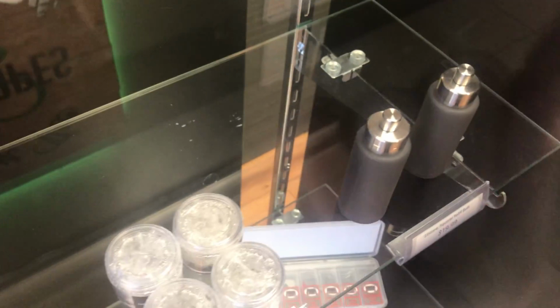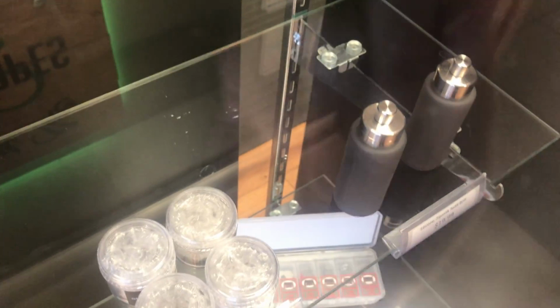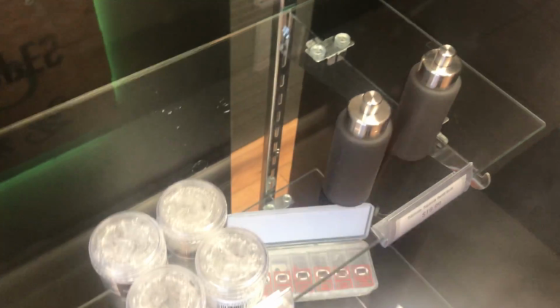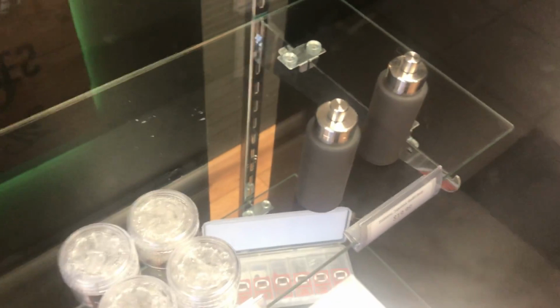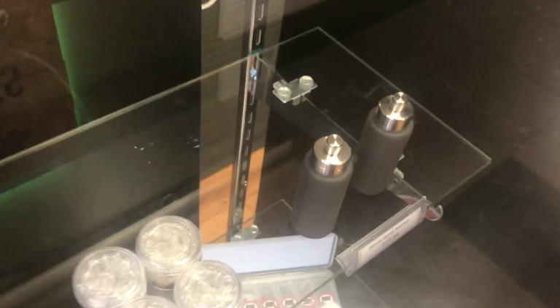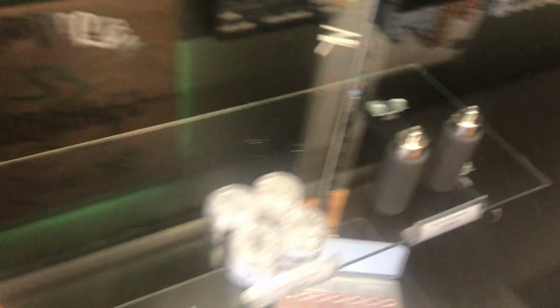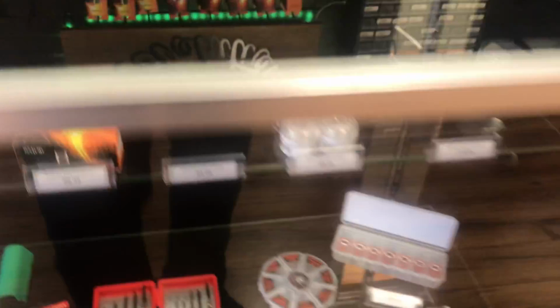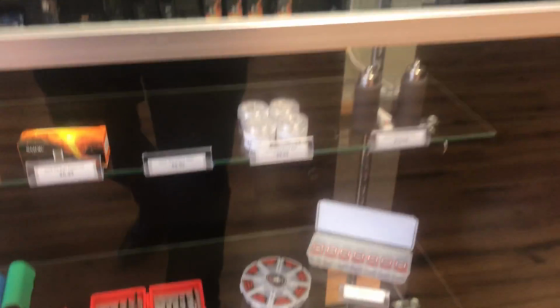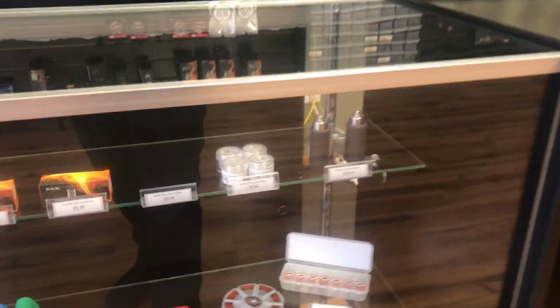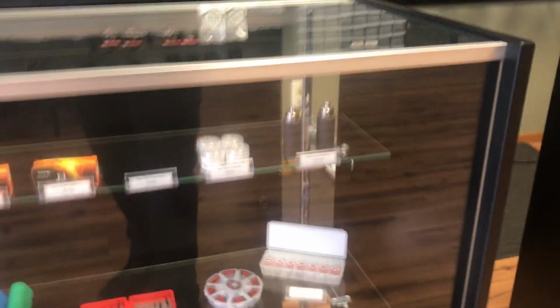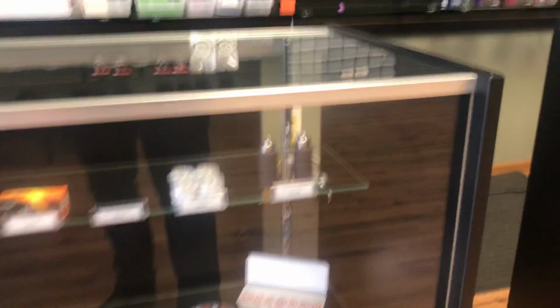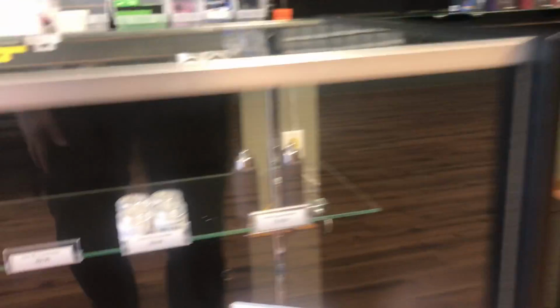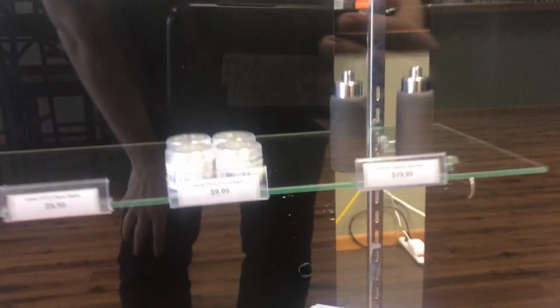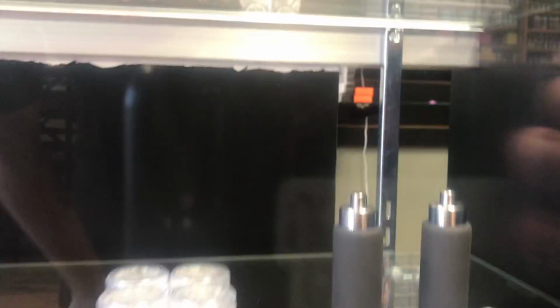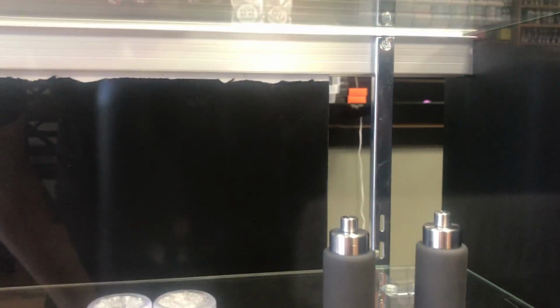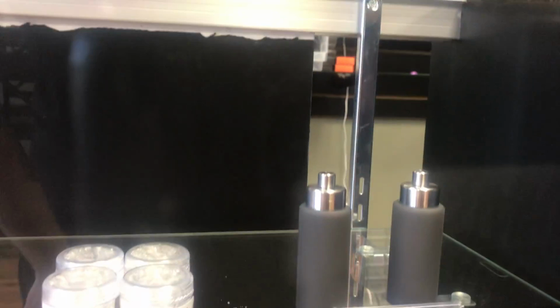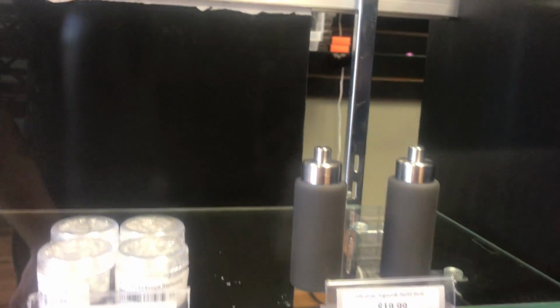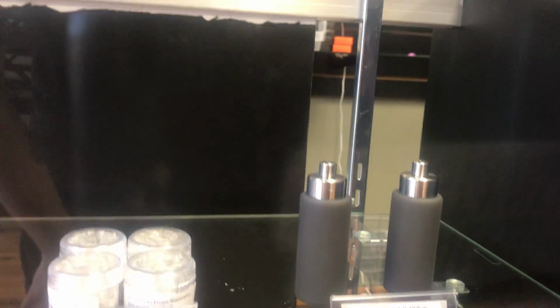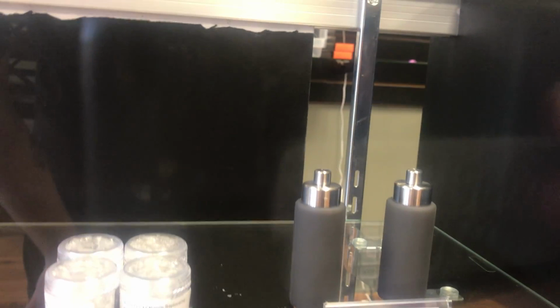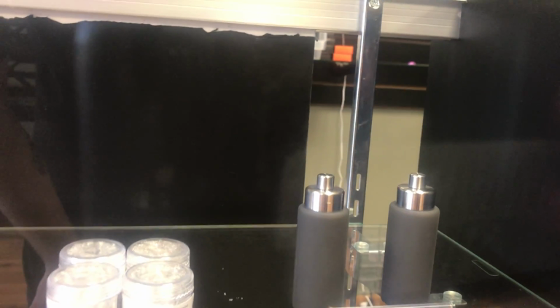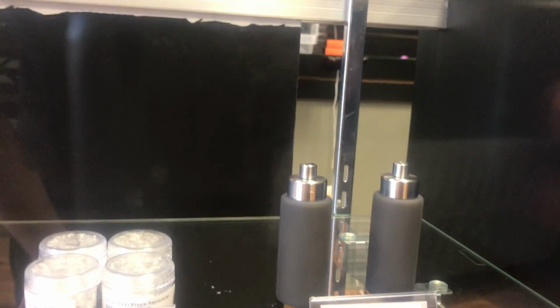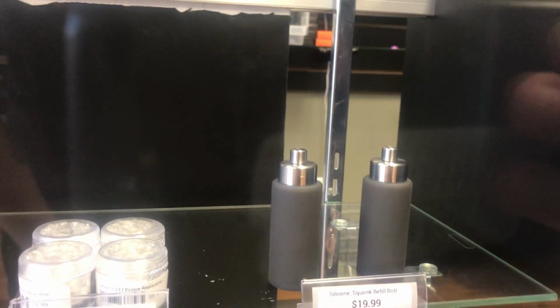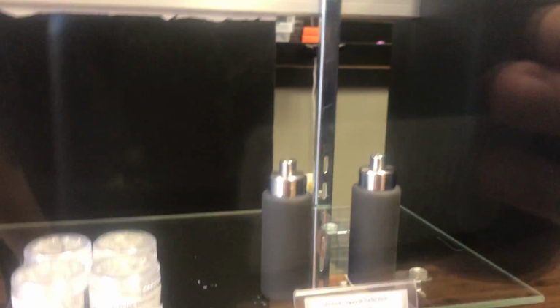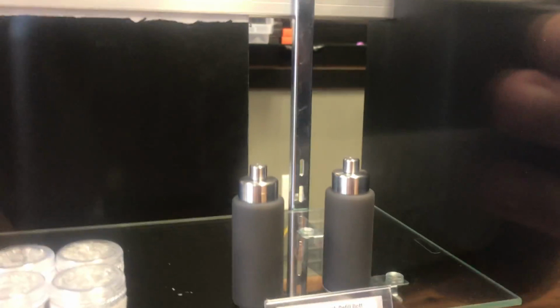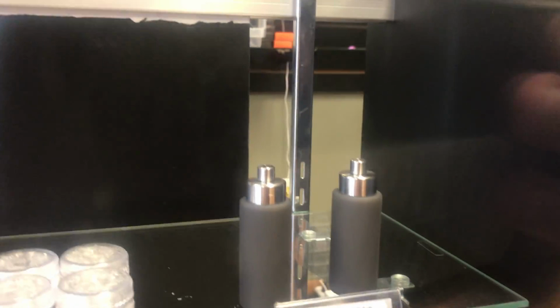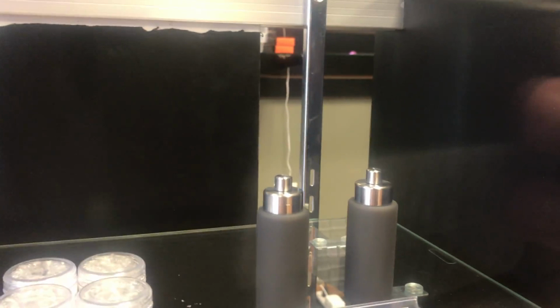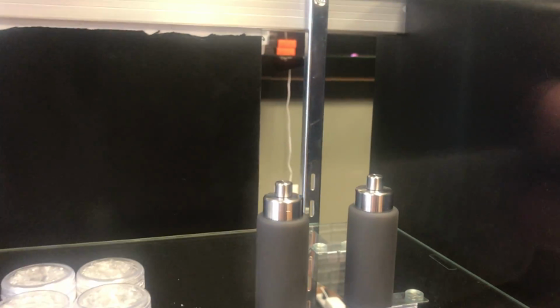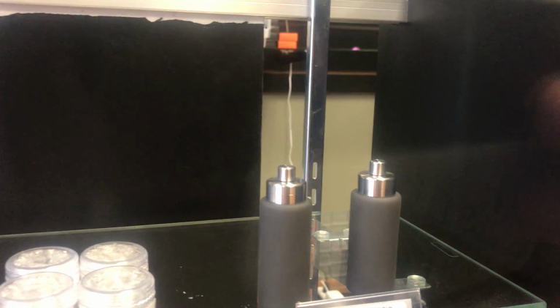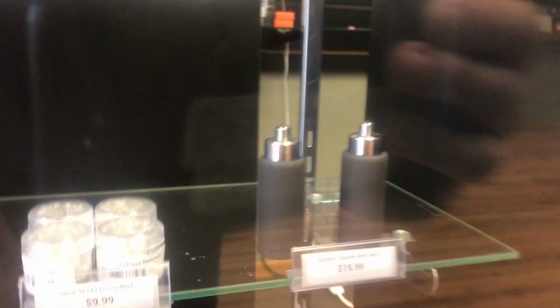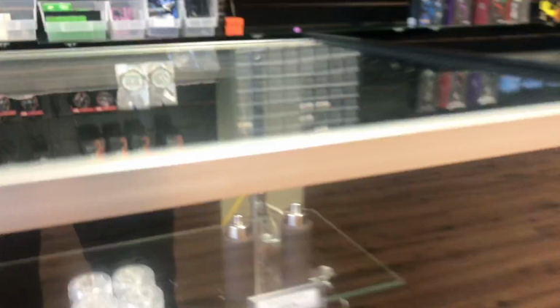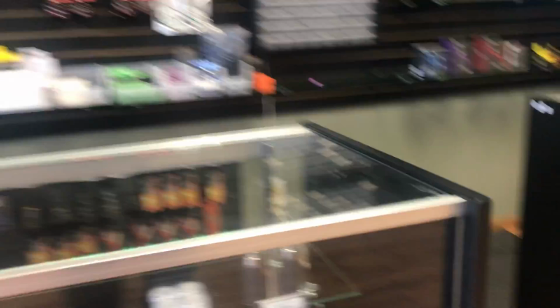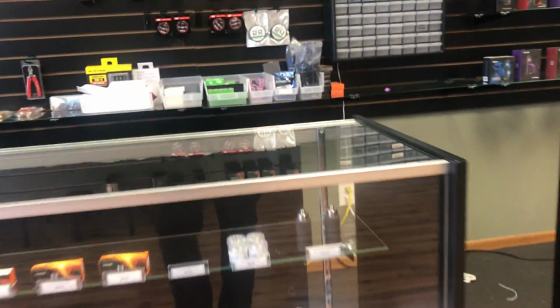We've got silicone squonk refill bottles — you can actually just unscrew the top, screw that into the 510 connection of your squonk mod, and fill up your bottle that way without having to take the bottle out. Those are really cool.